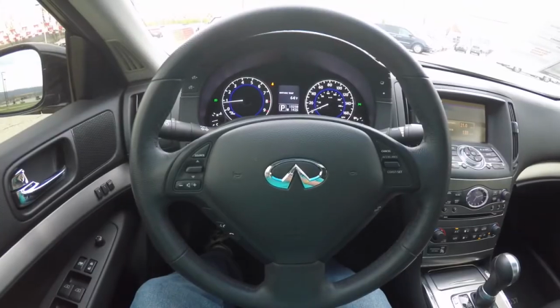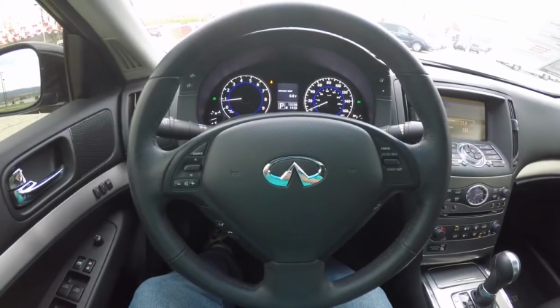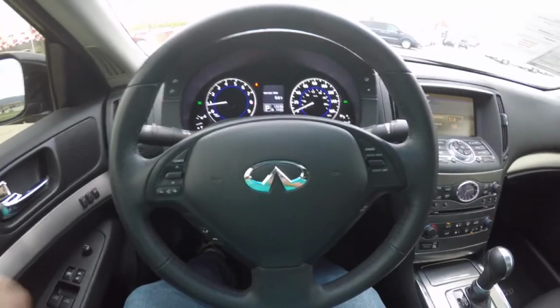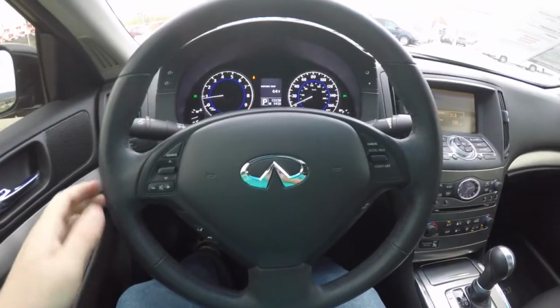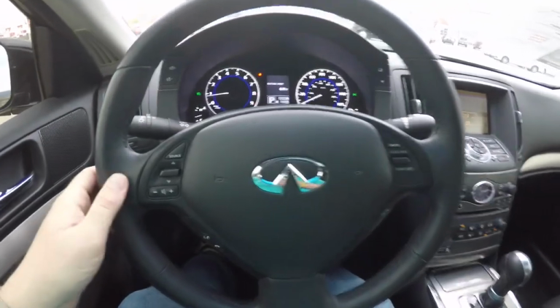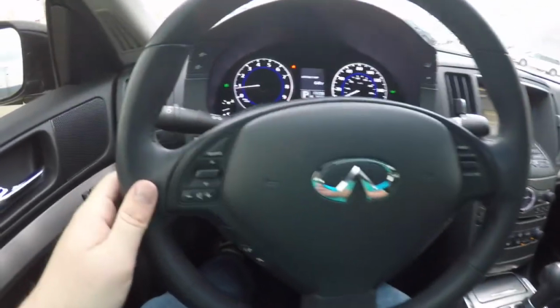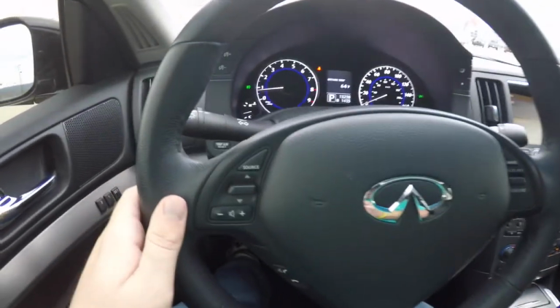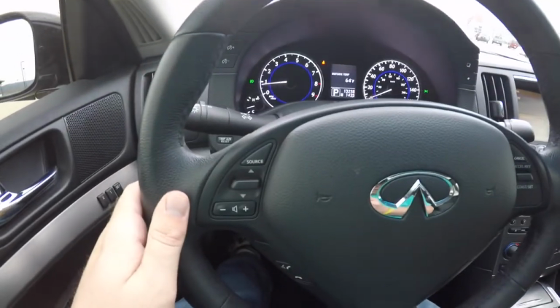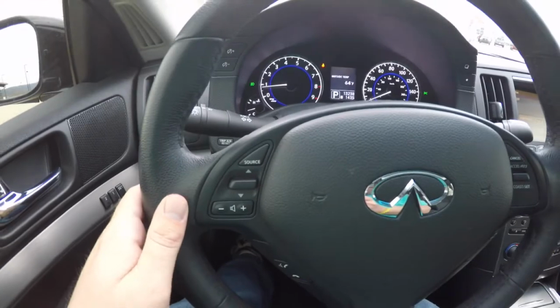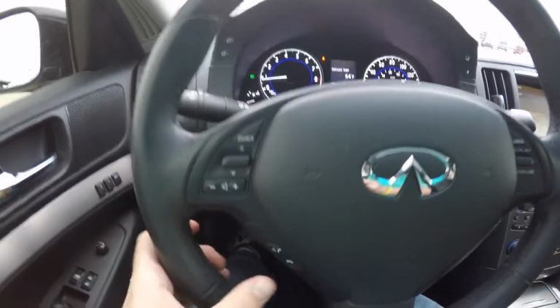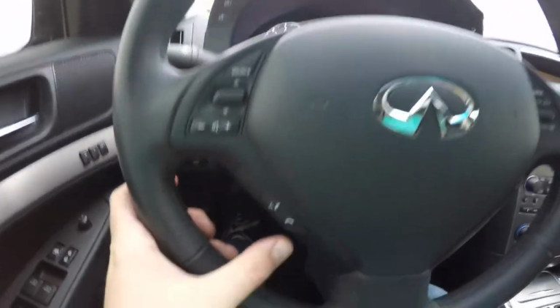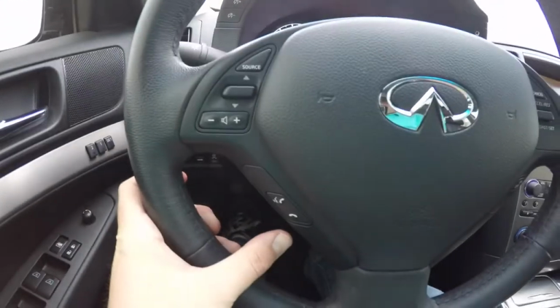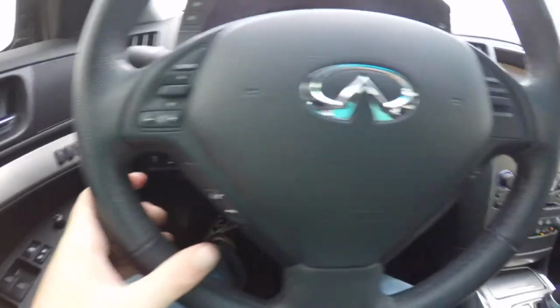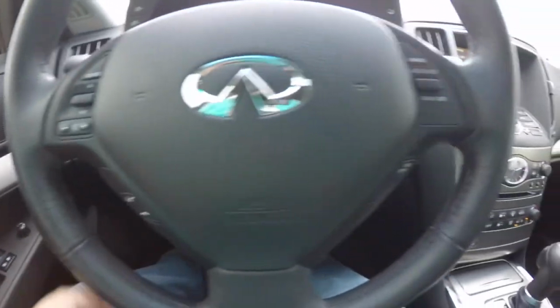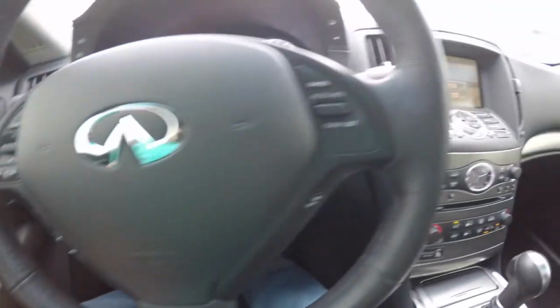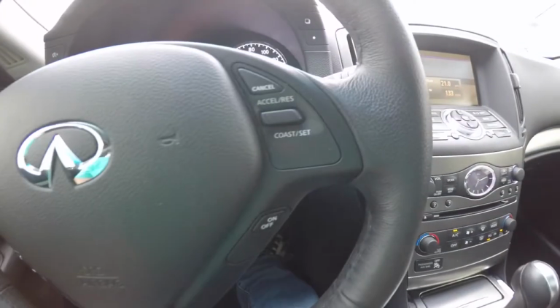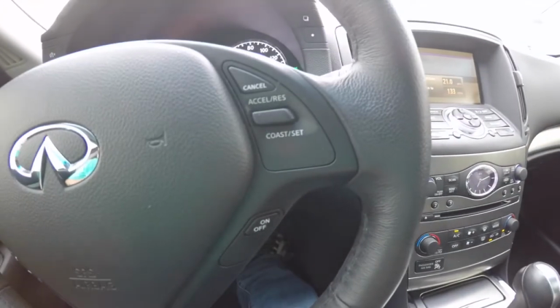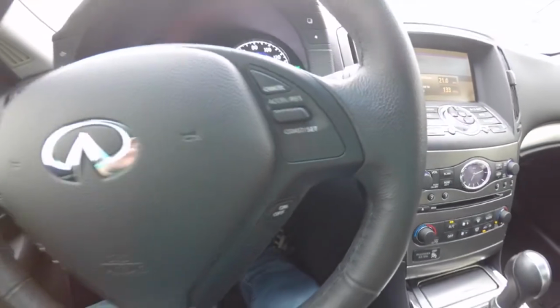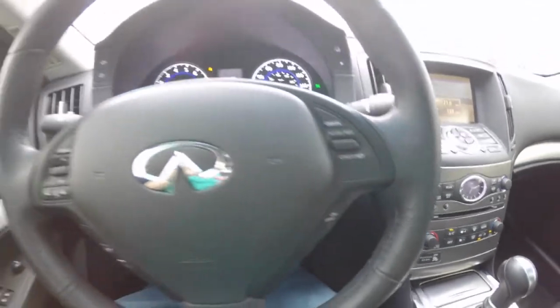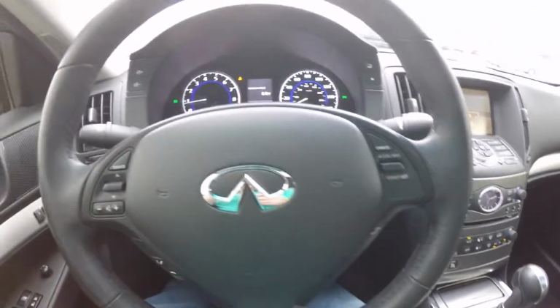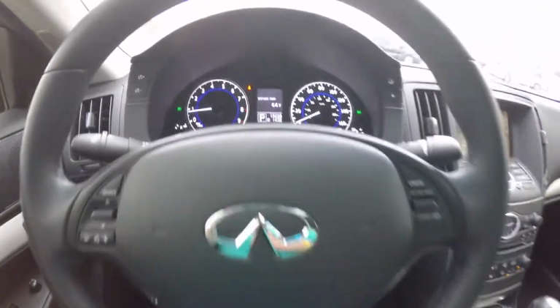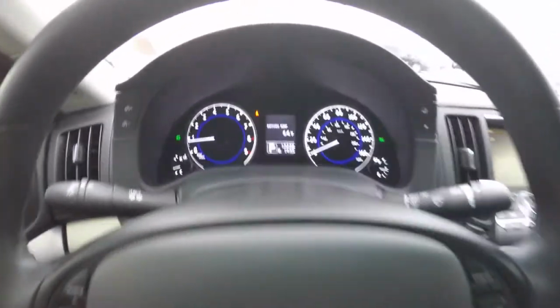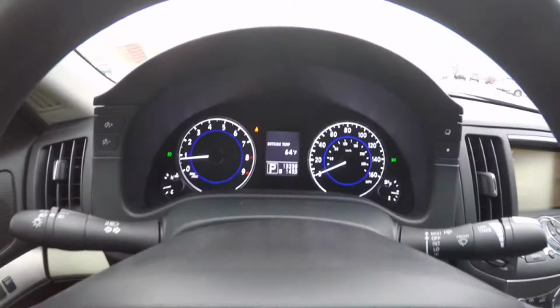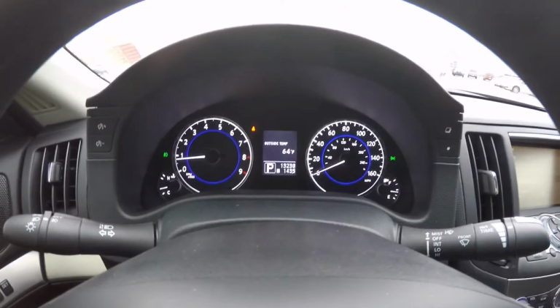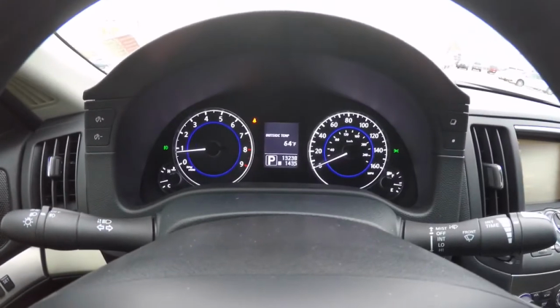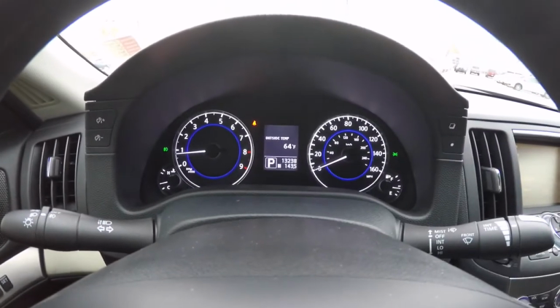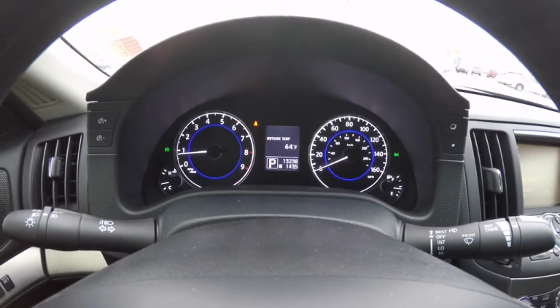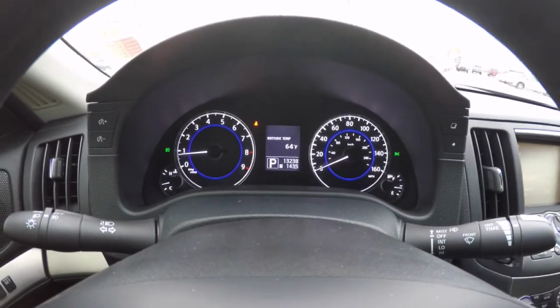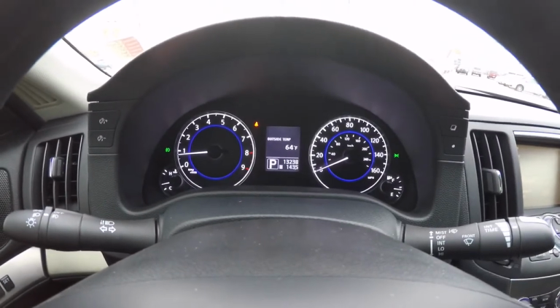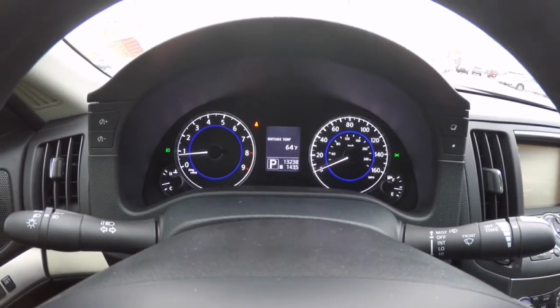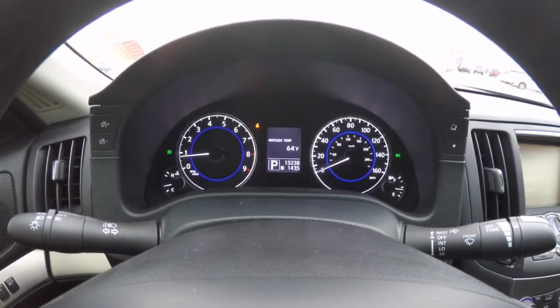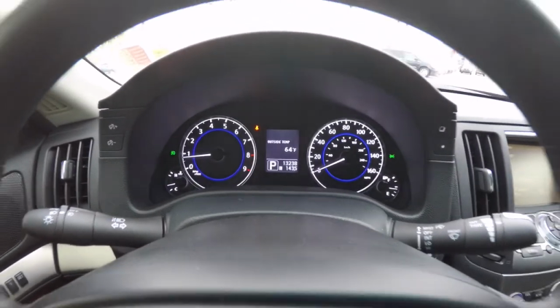Panning through the interior in a little more detail: you have audio controls, Bluetooth controls, and cruise control on the steering wheel. This vehicle currently has 13,238 miles on it.